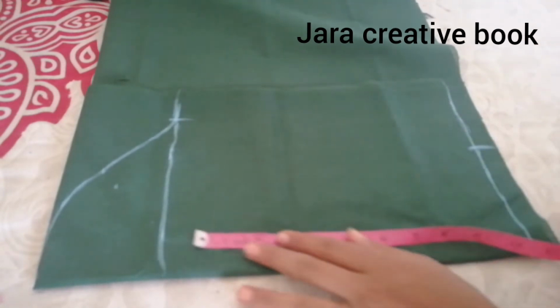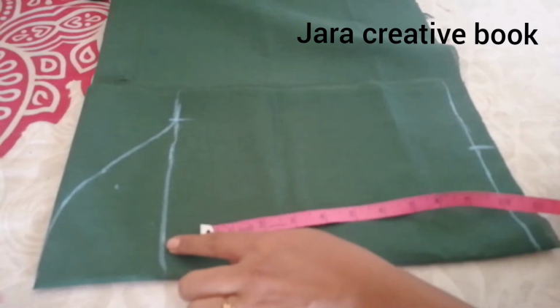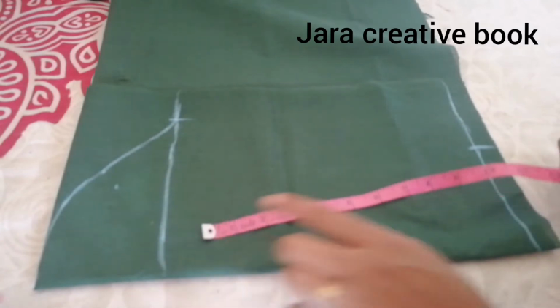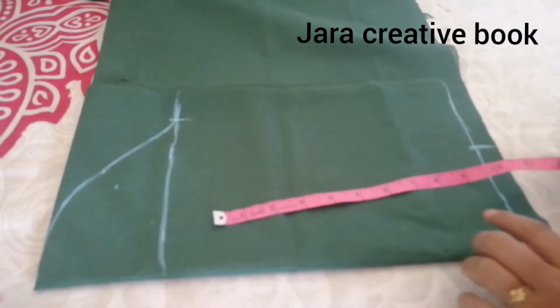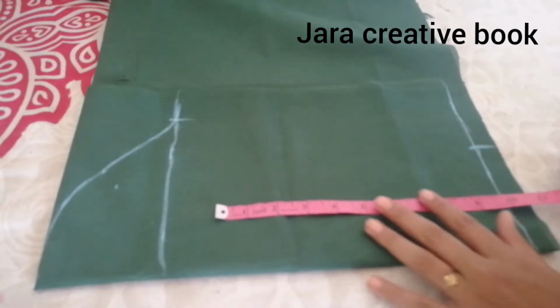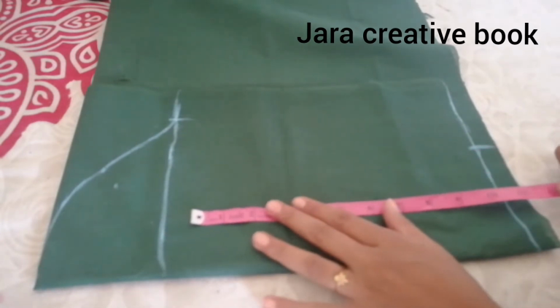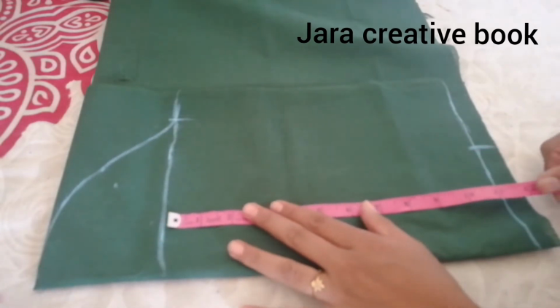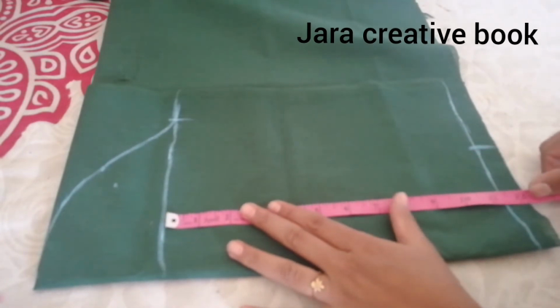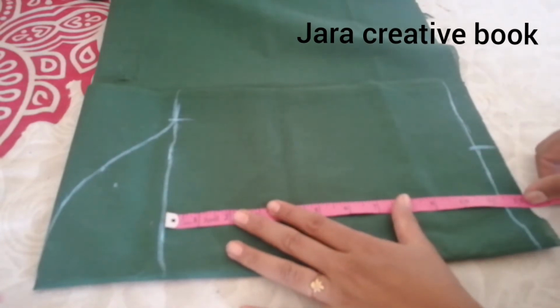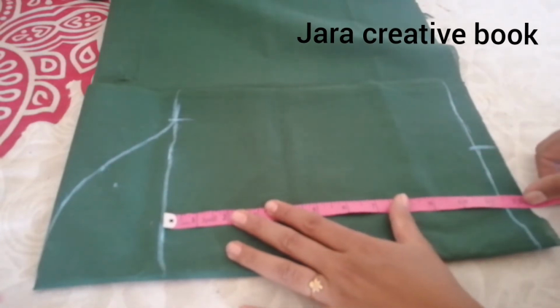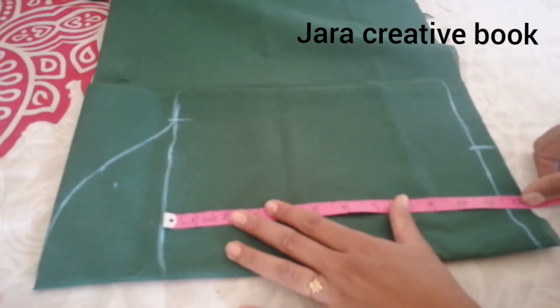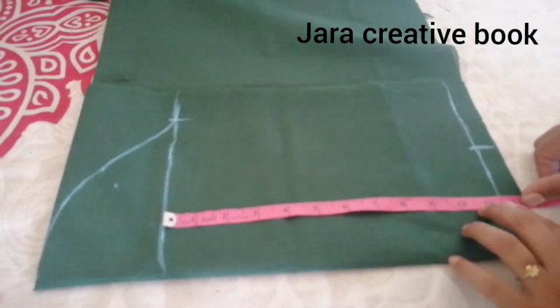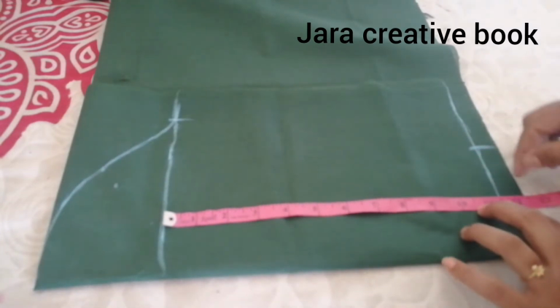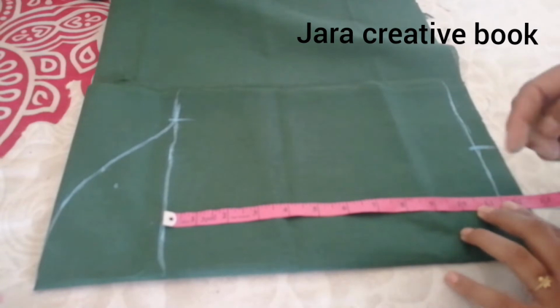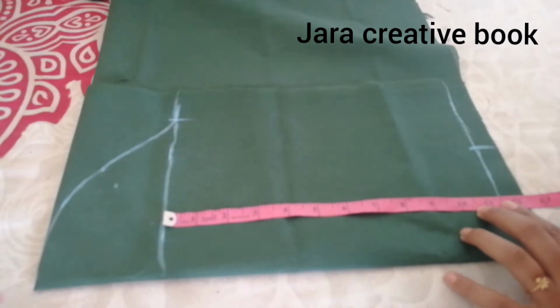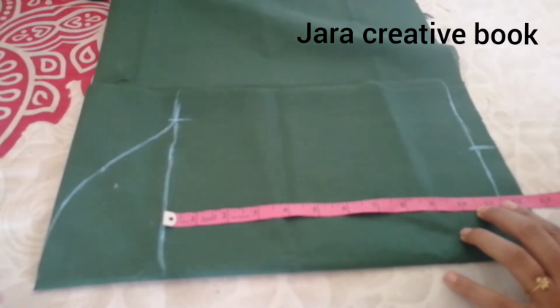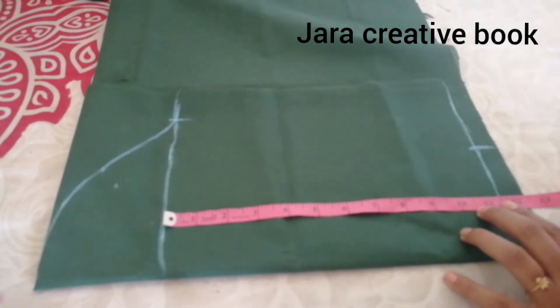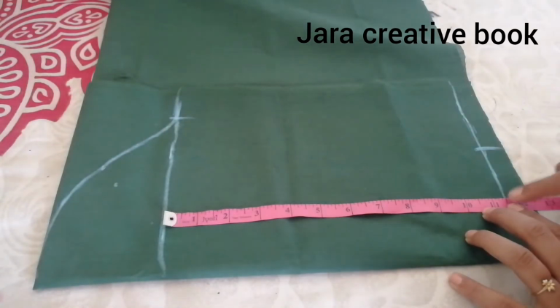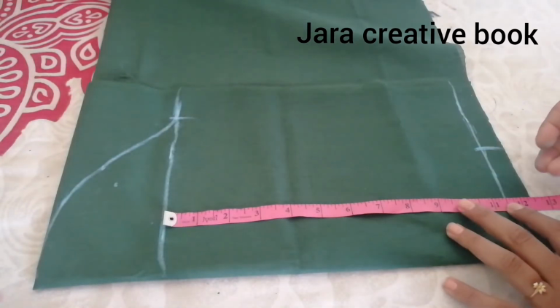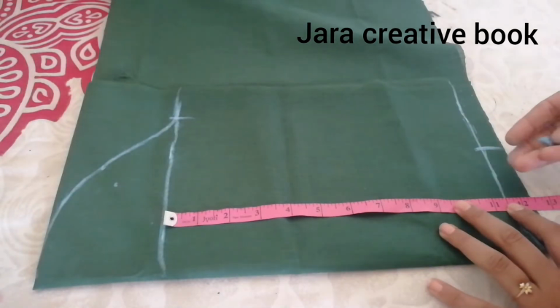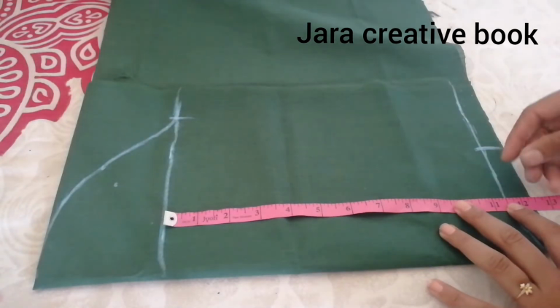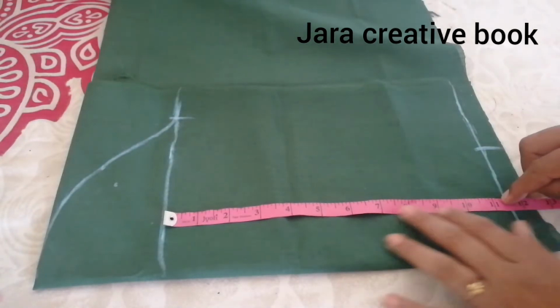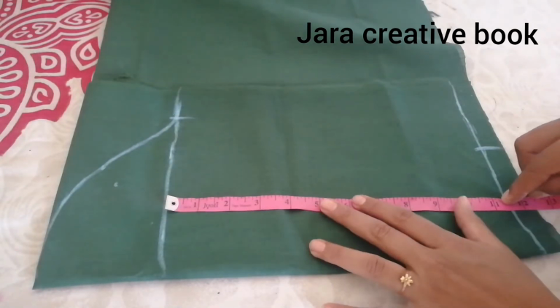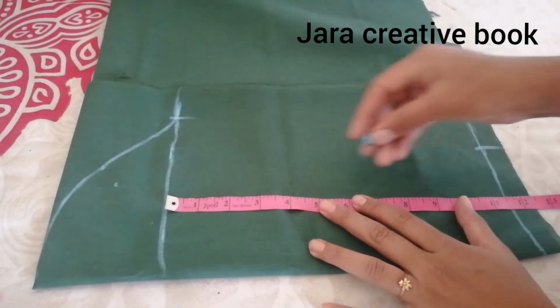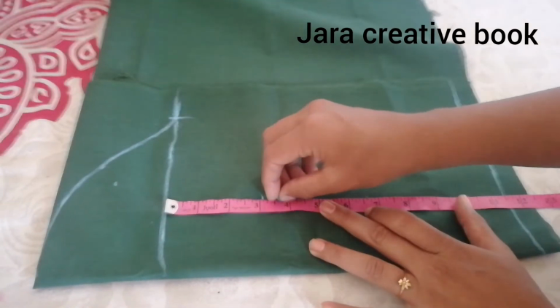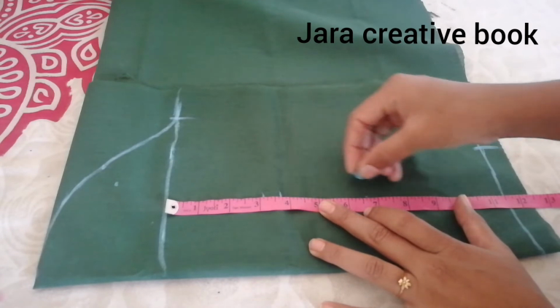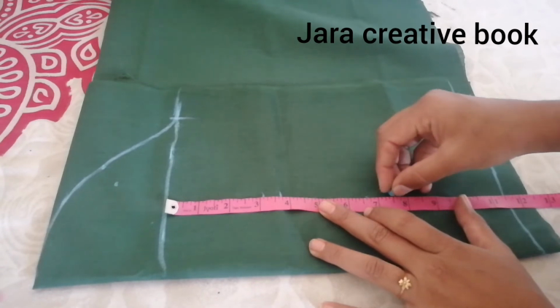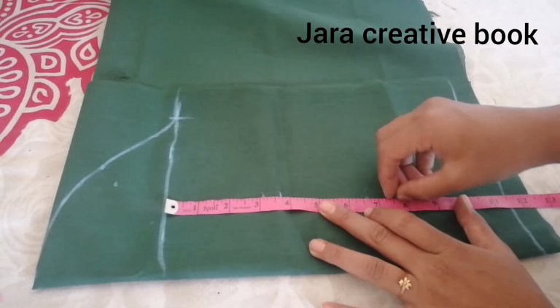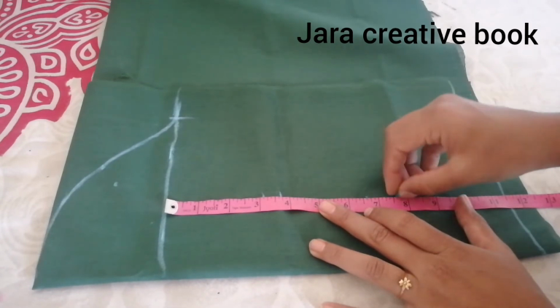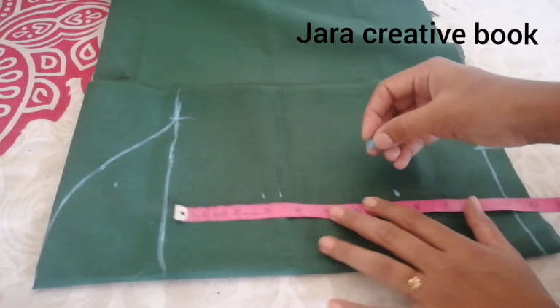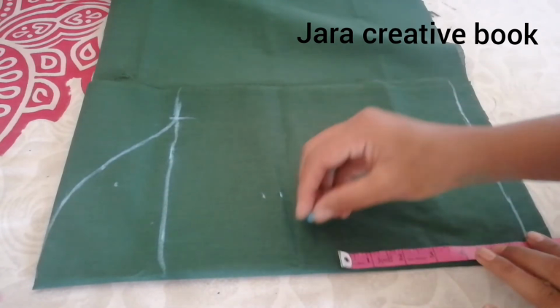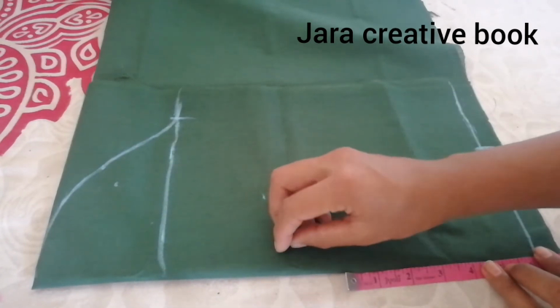Now to cut the arm hole for the 3/4 sleeve, we need to cut the arm hole. This line will be 11.5 inches. This is 3.5 inches.